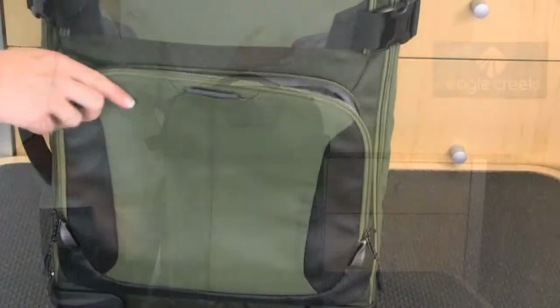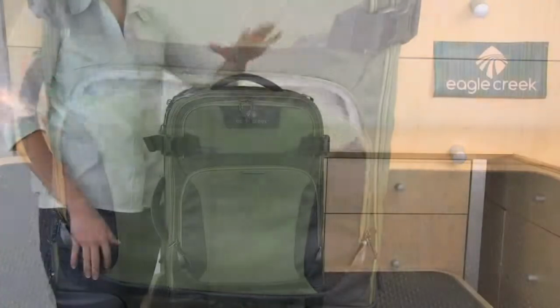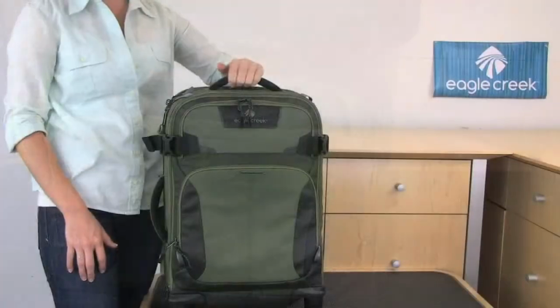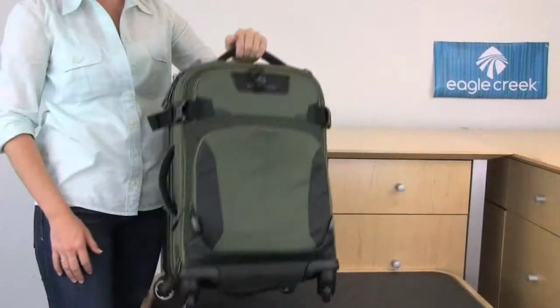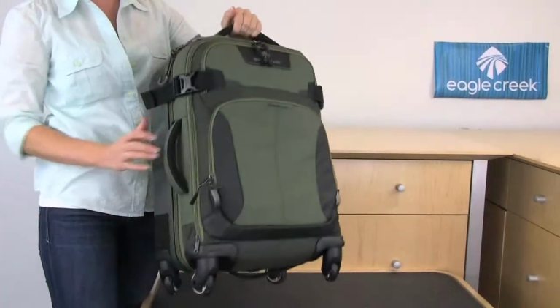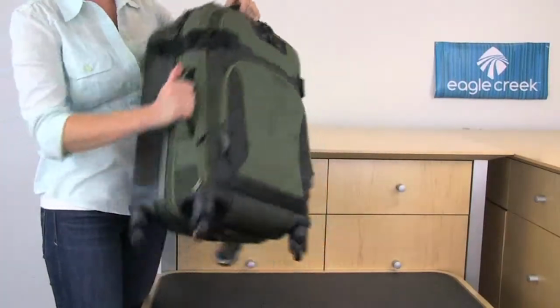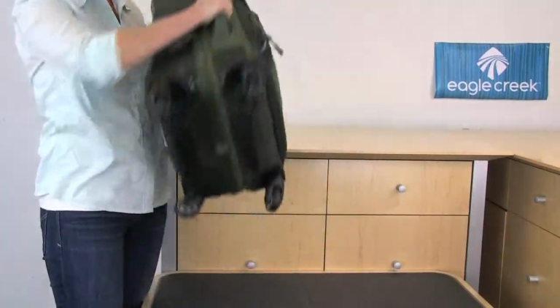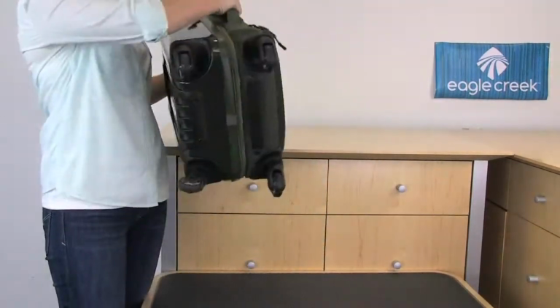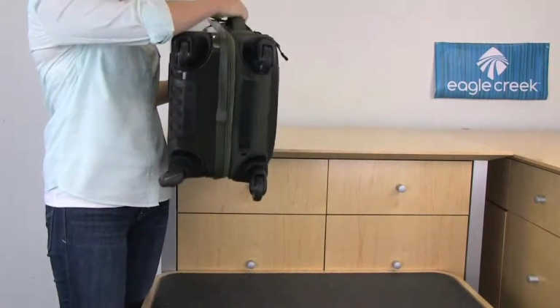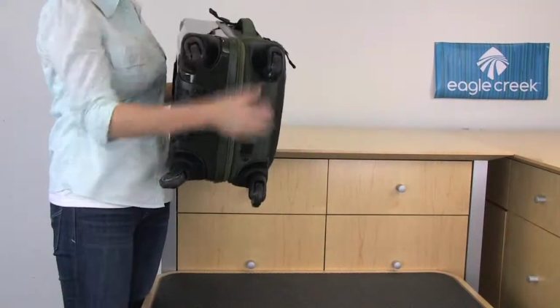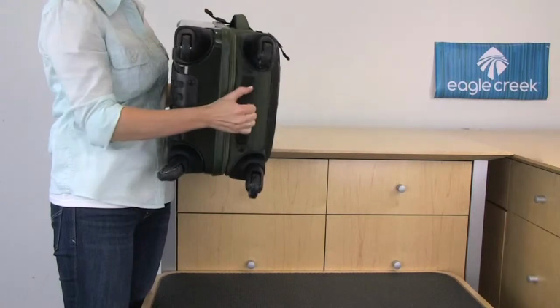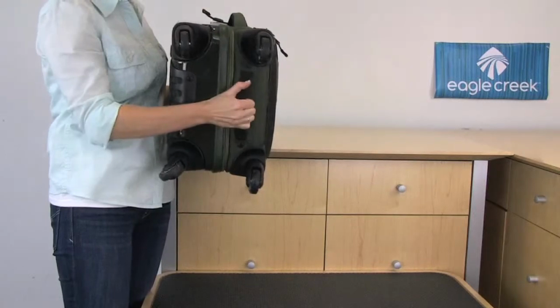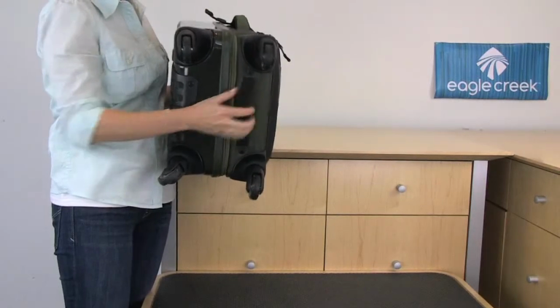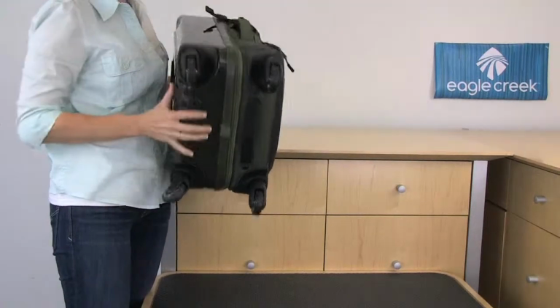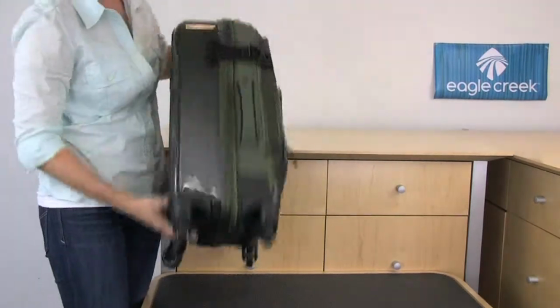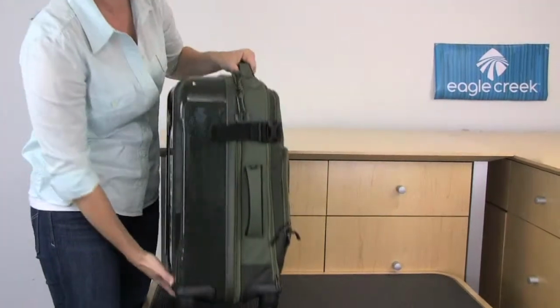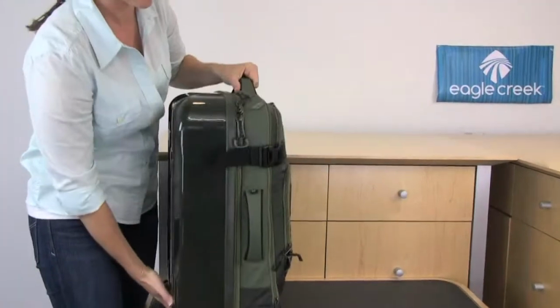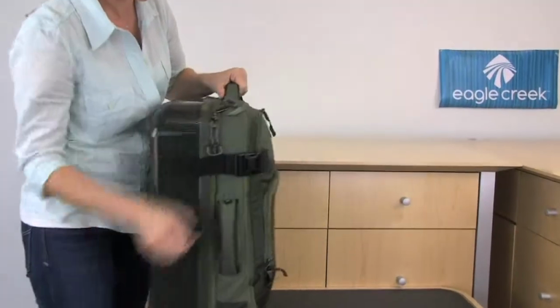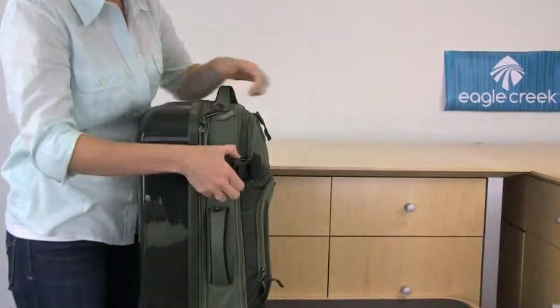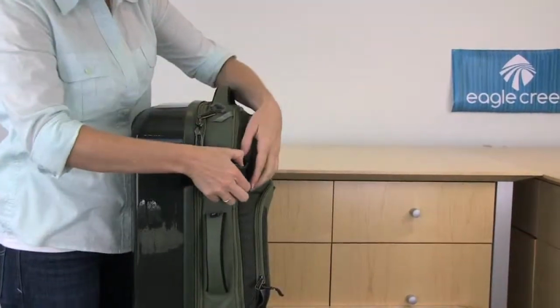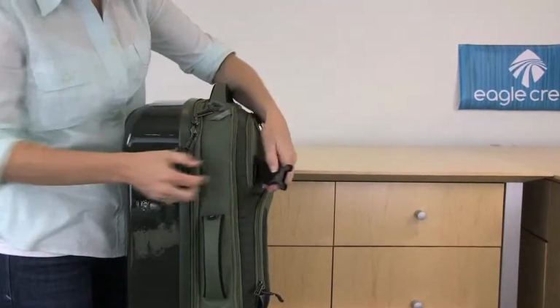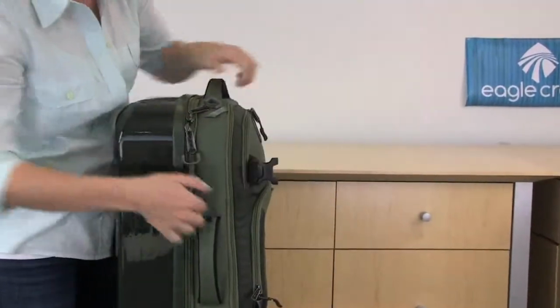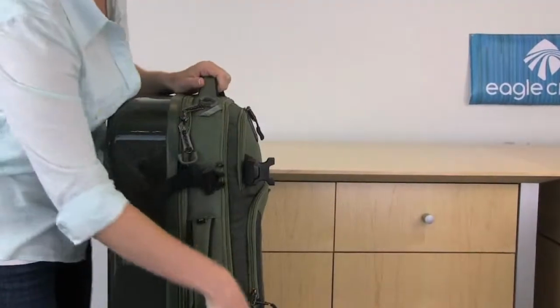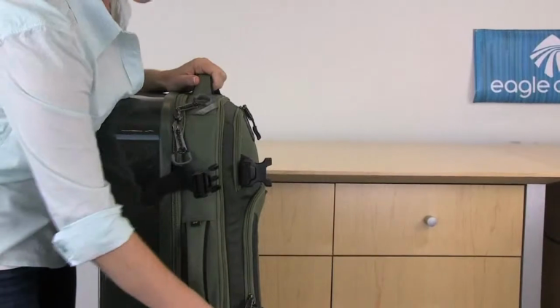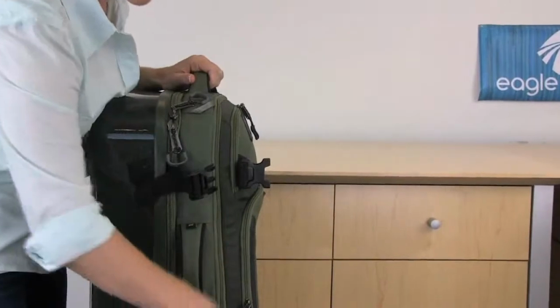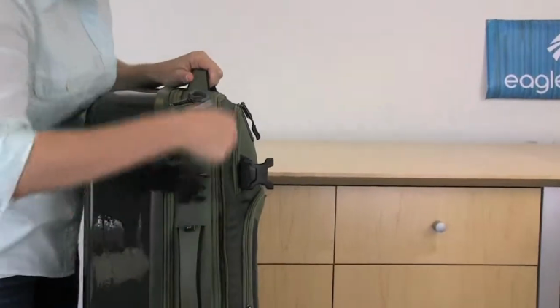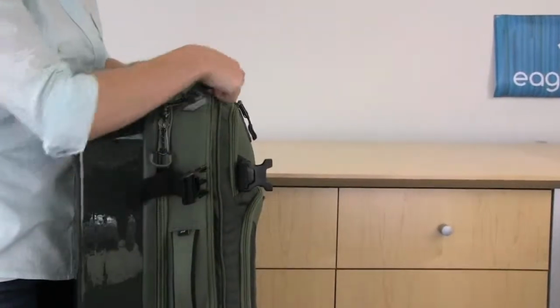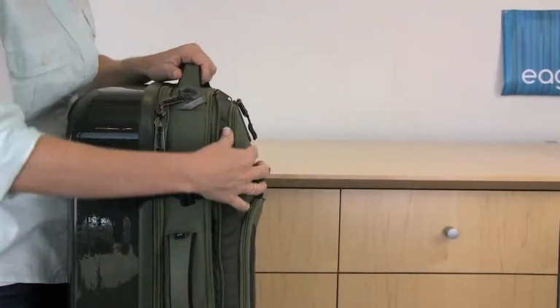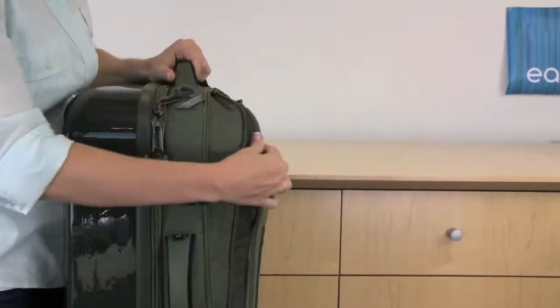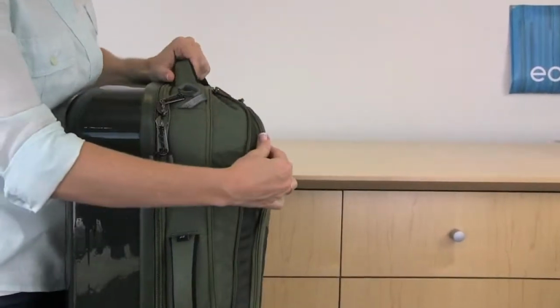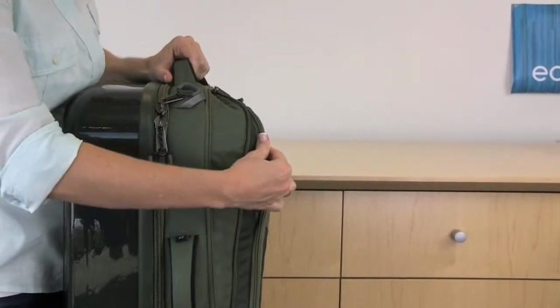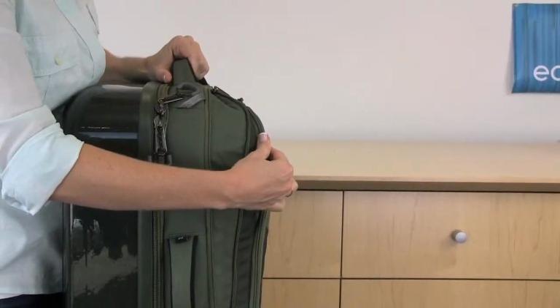You can carry this bag by the top, side, or the bottom grab handles. On the side you'll also notice there is expansion, giving you up to 15% more packing space.